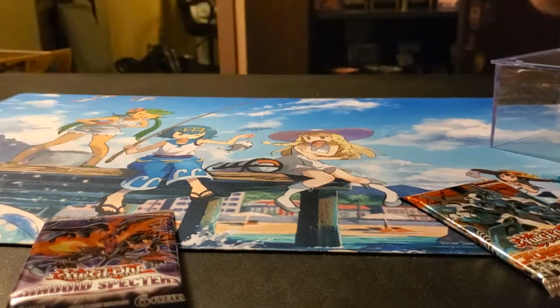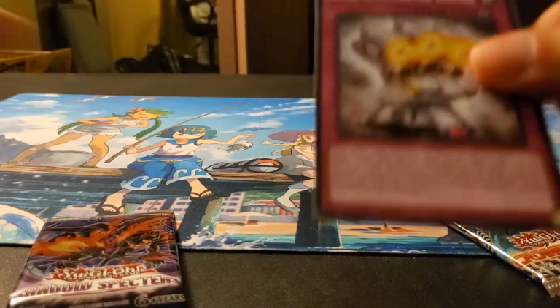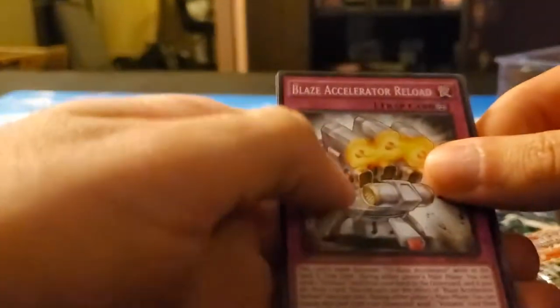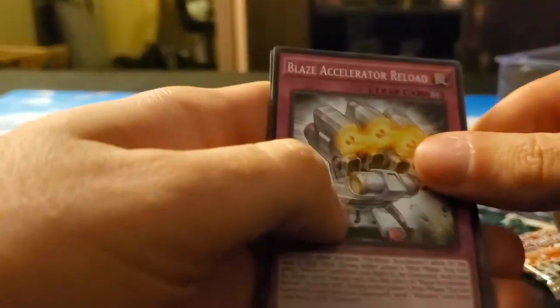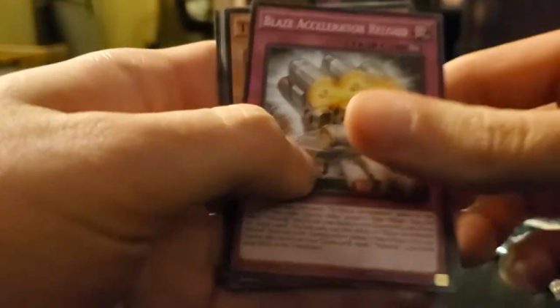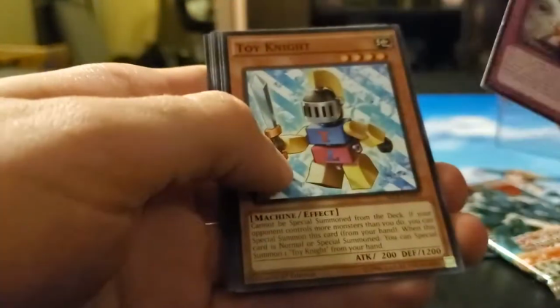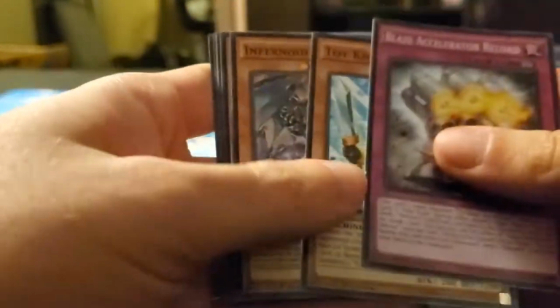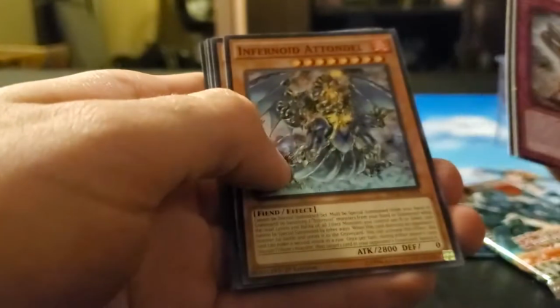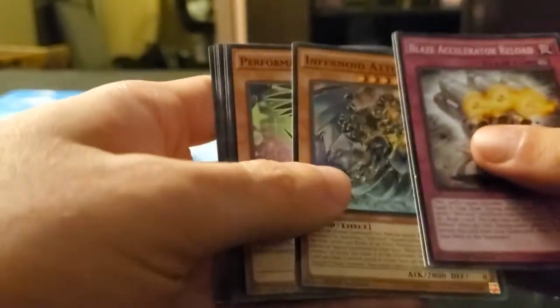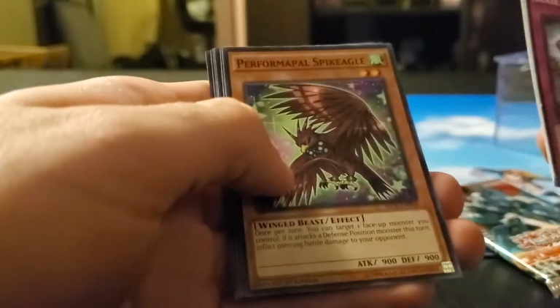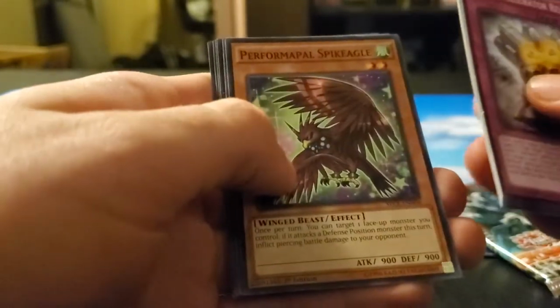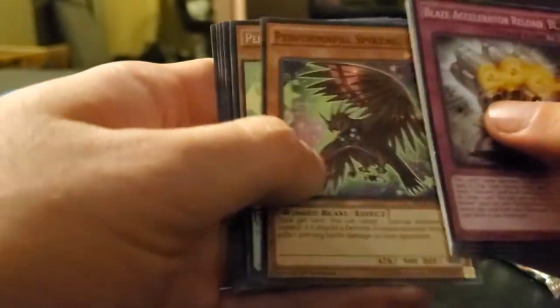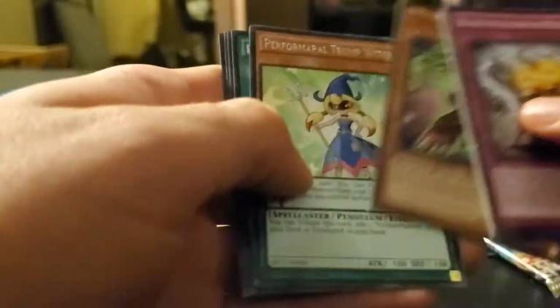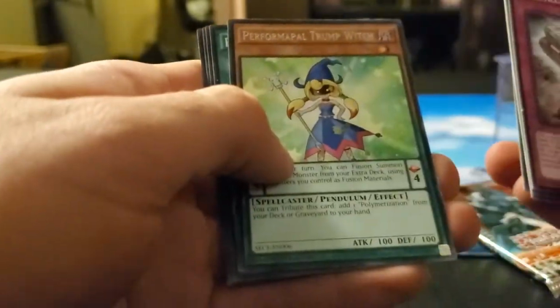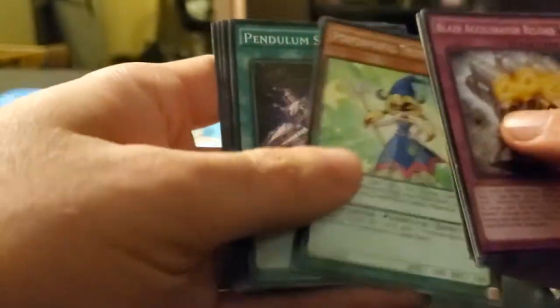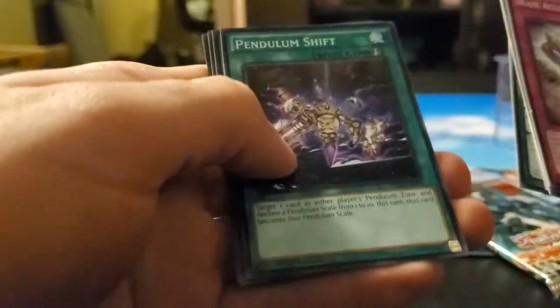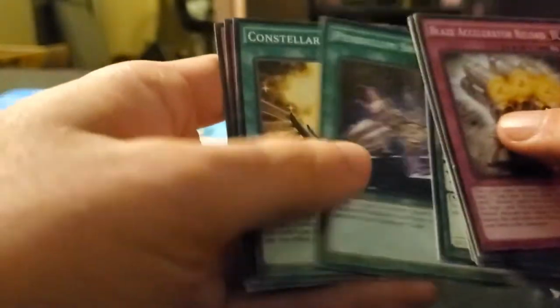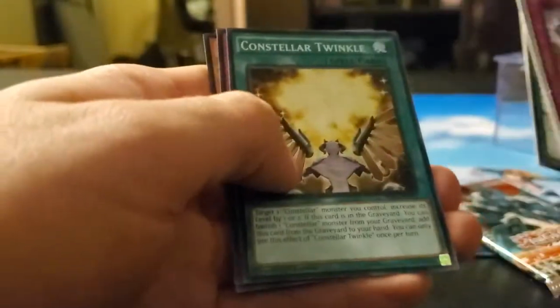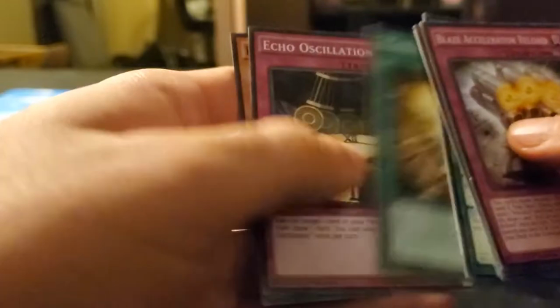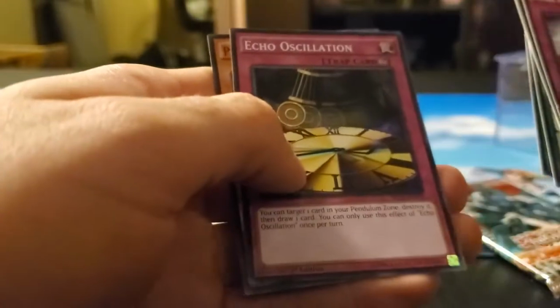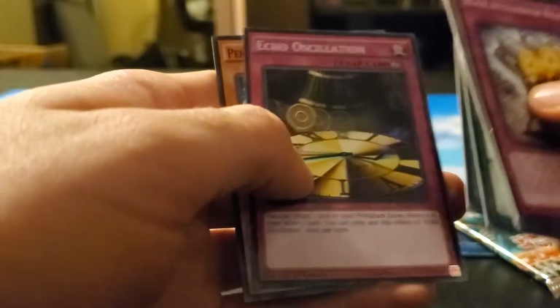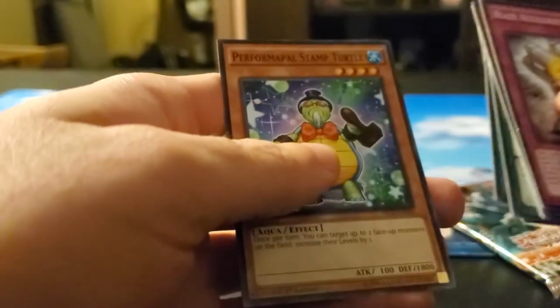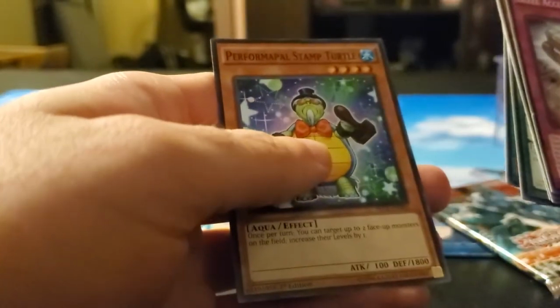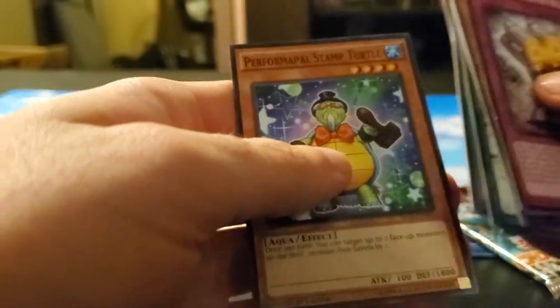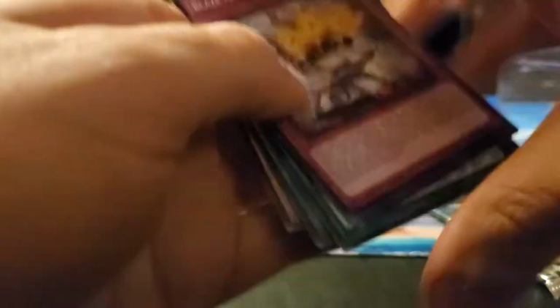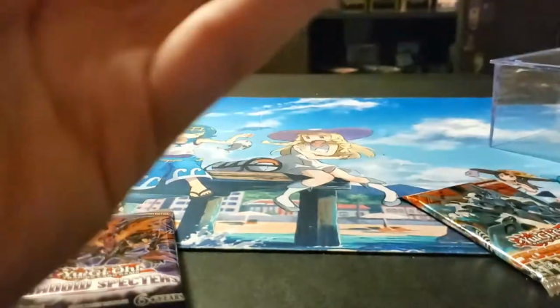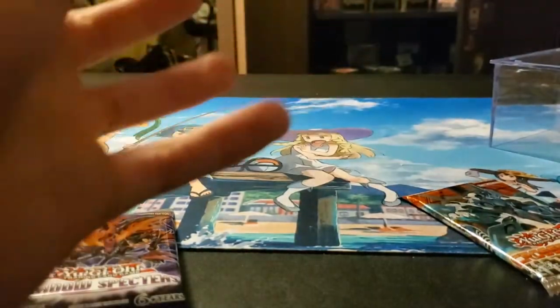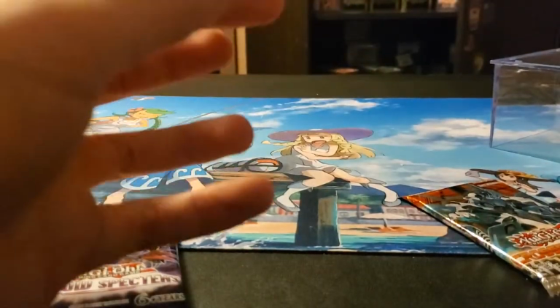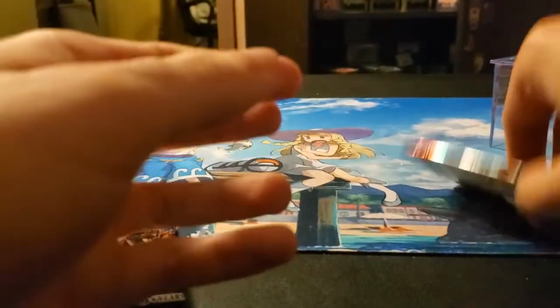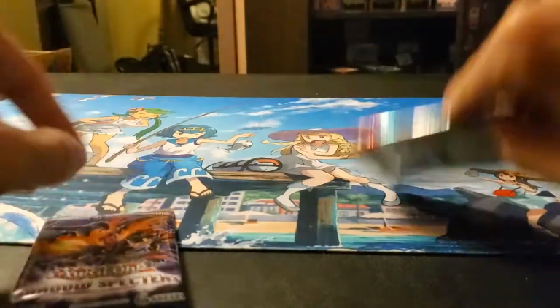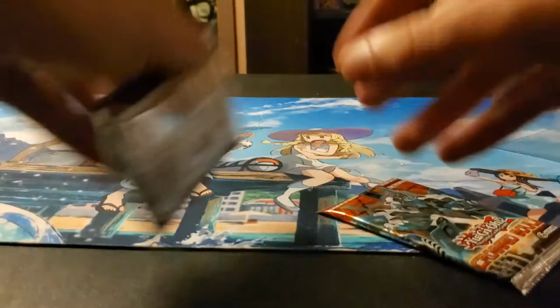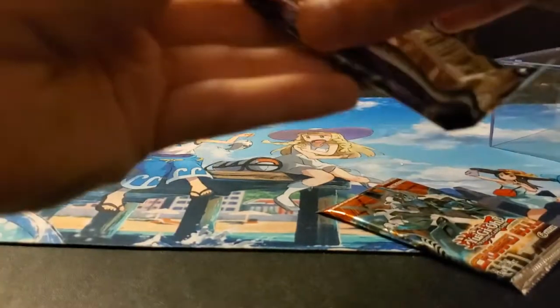Blaze Accelerator Reload, Toy Knight, Inferno Knight, Atonadel, Performer Palace, Spike Eagle, Trump Witch, Pendulum Shift, Conceler Twinkle, Echo Oscillation, and Stamp Turtle. That's Shadow Spectrum.